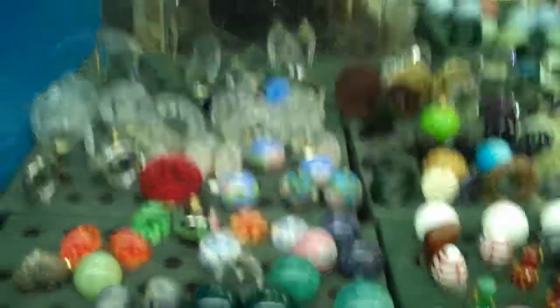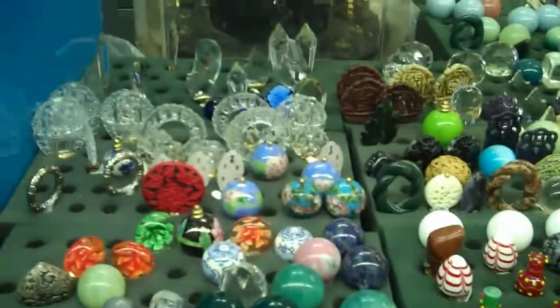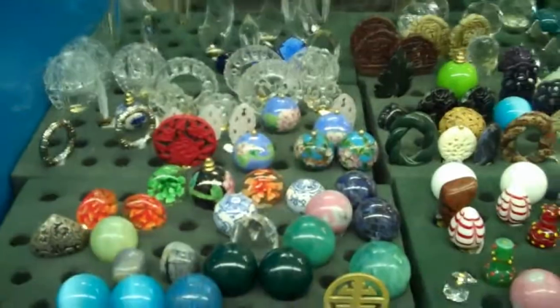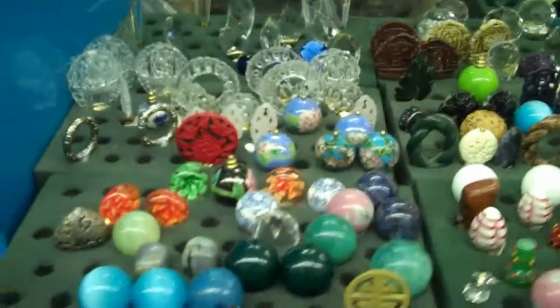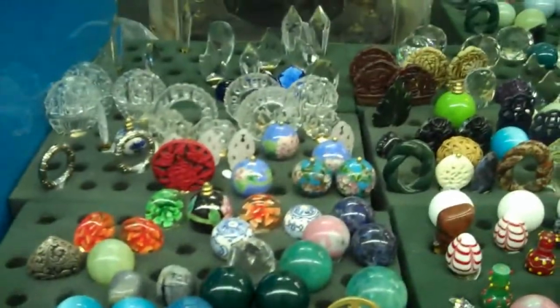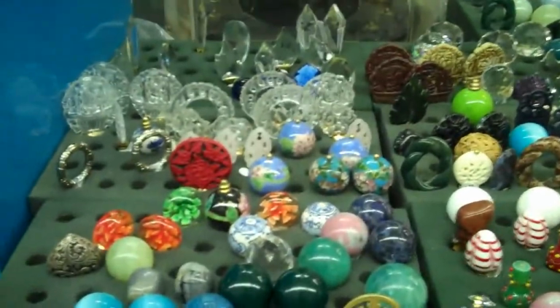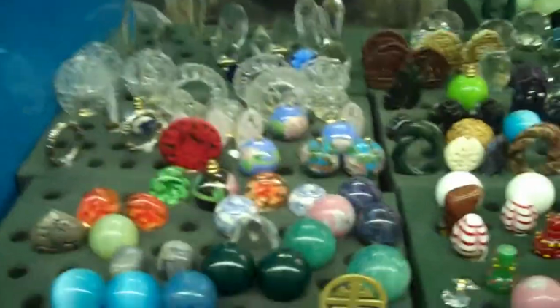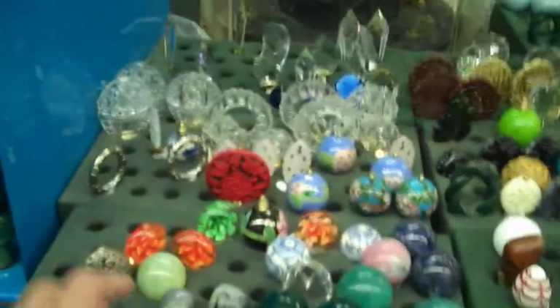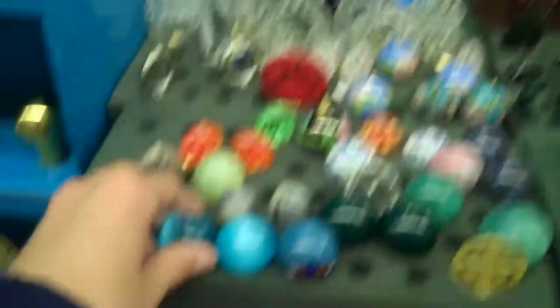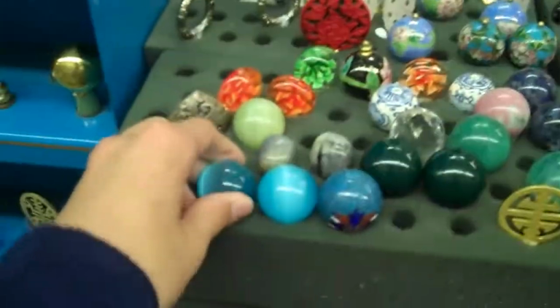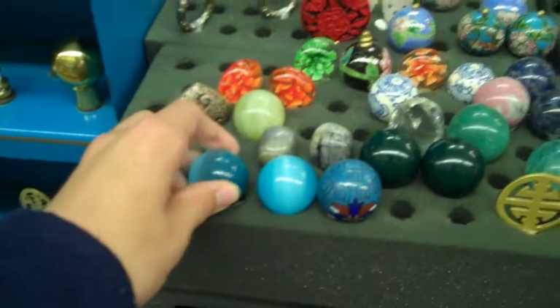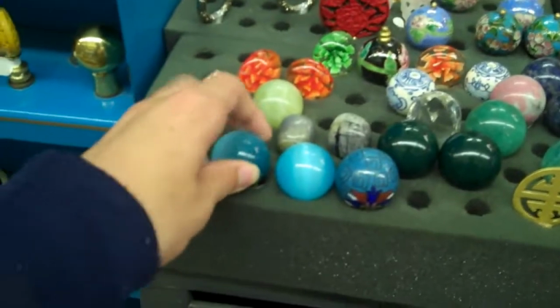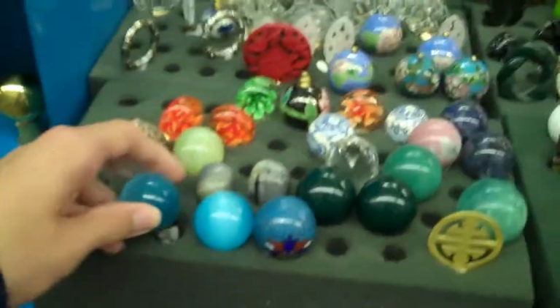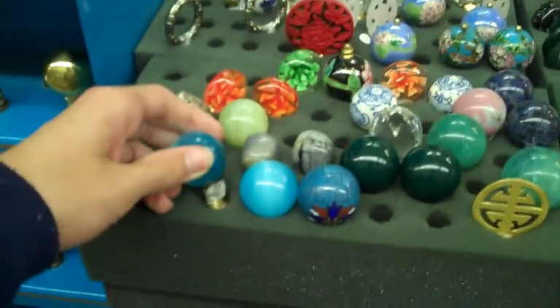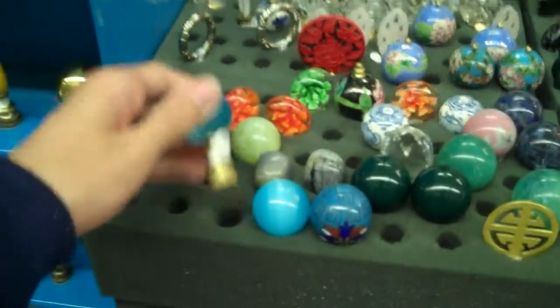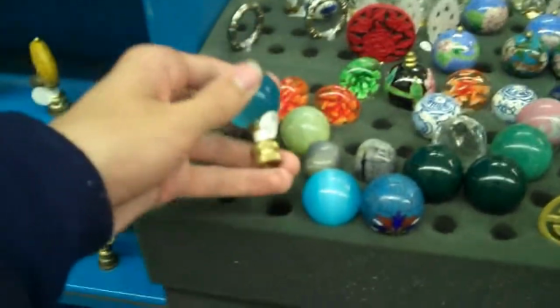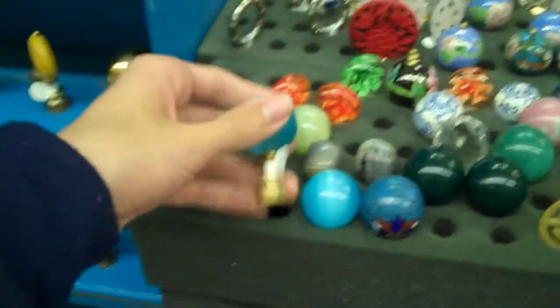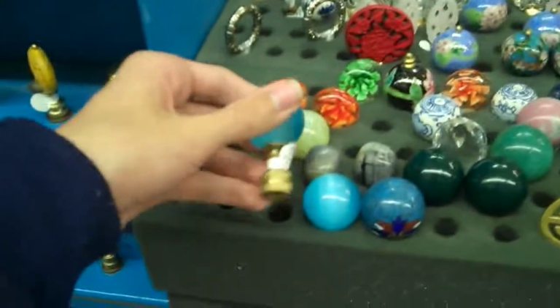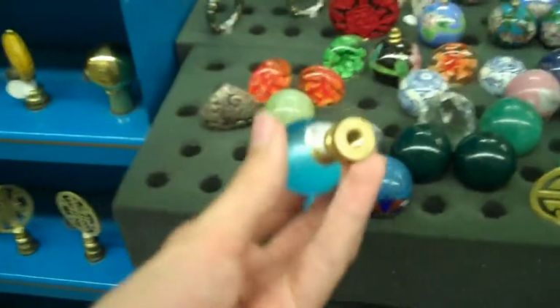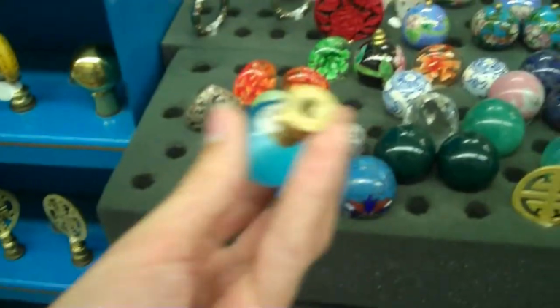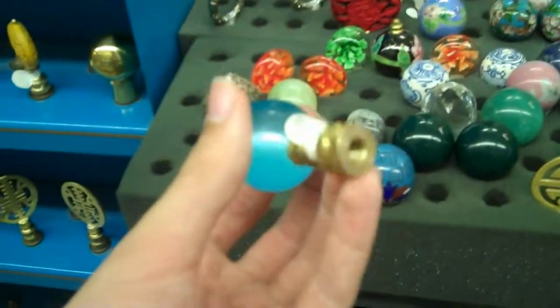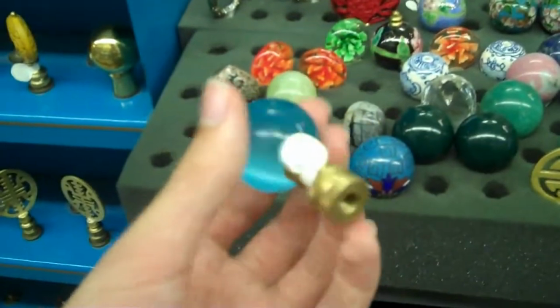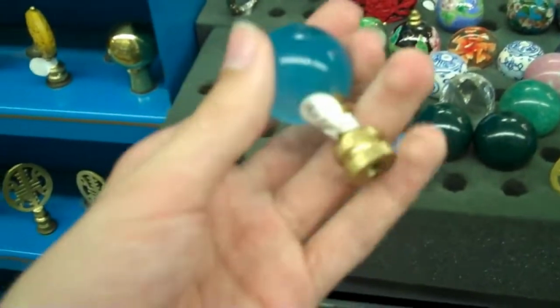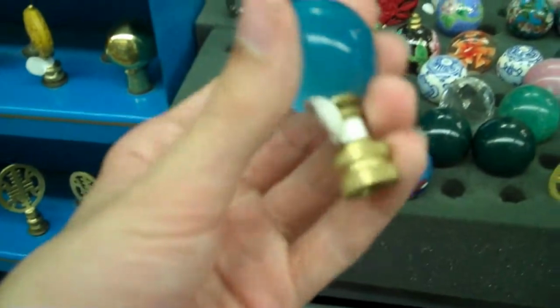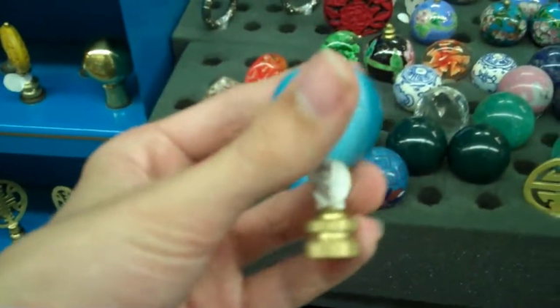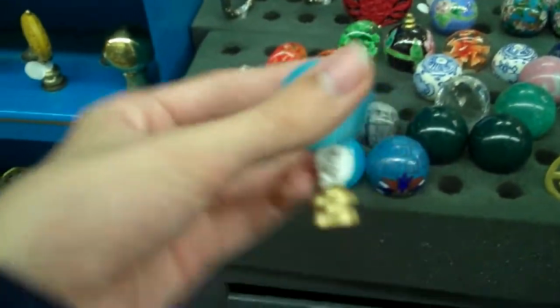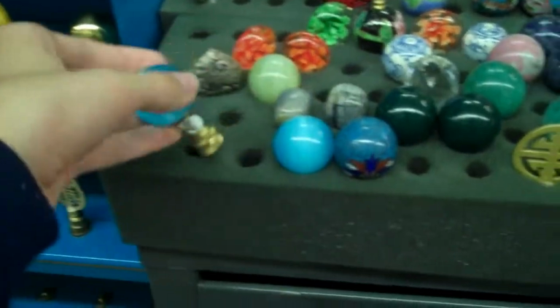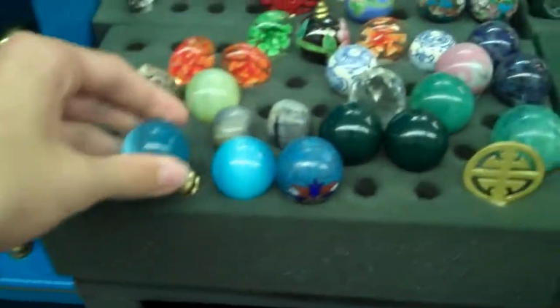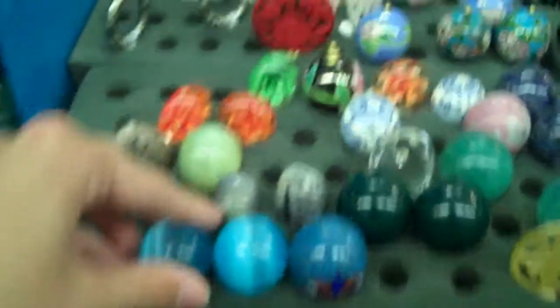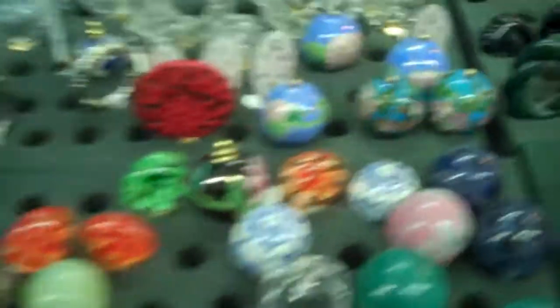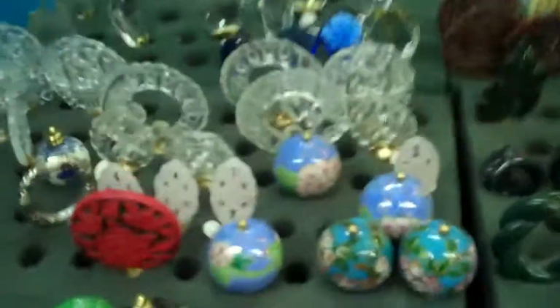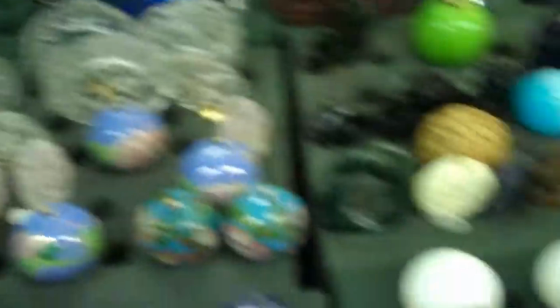Hey everybody, check out these collection of jade spheres and little pins here. I don't know what these things are, but whatever they are, I like them.